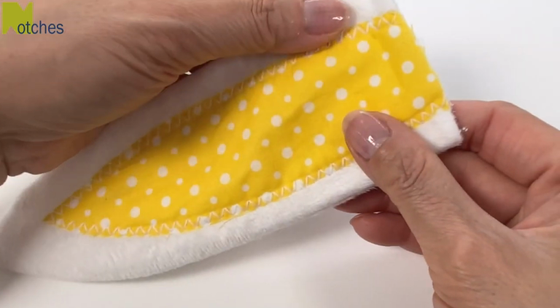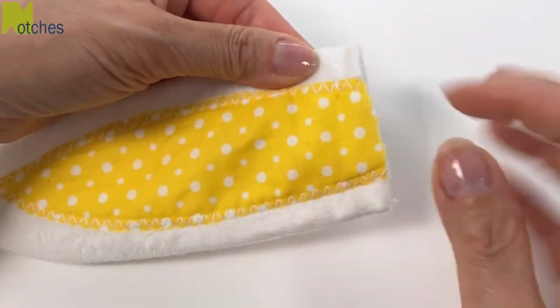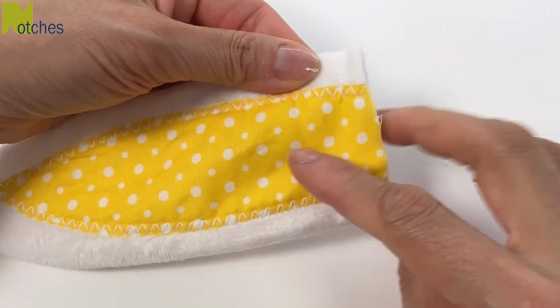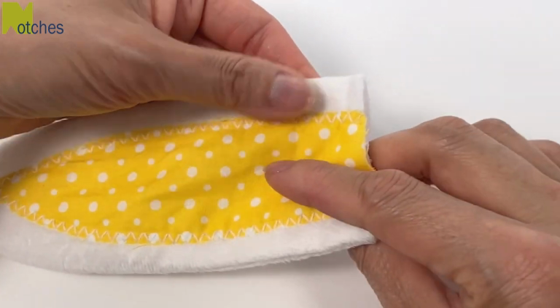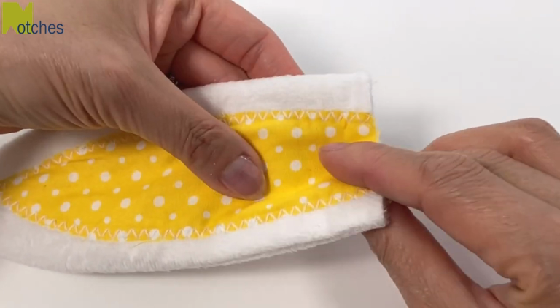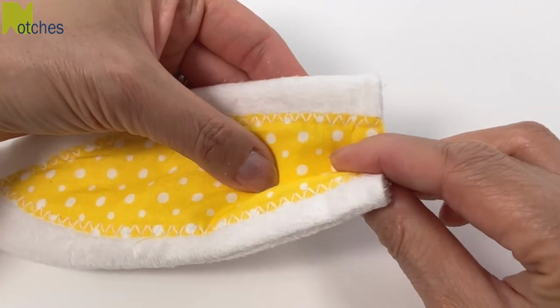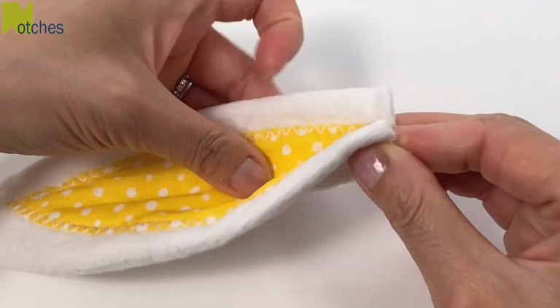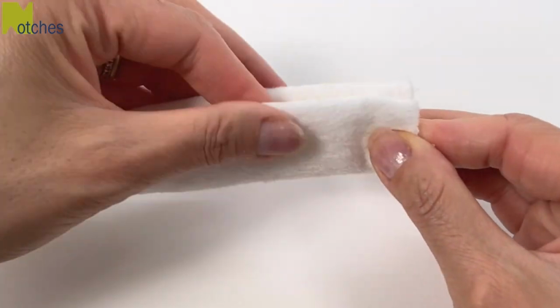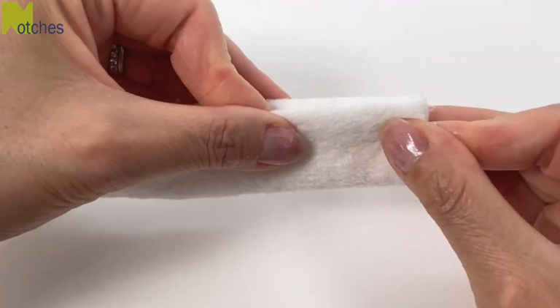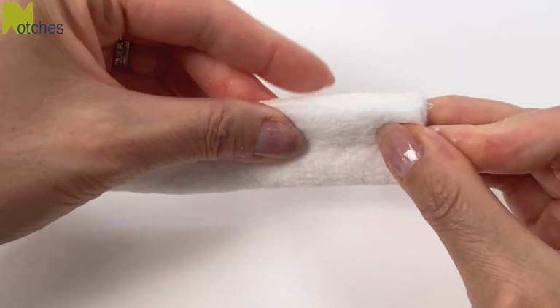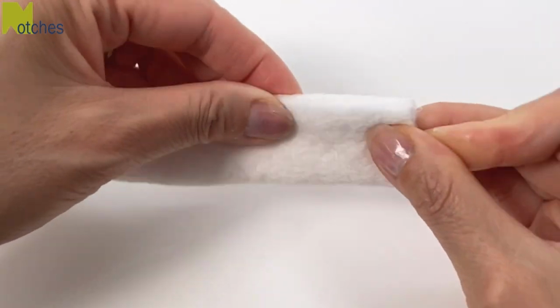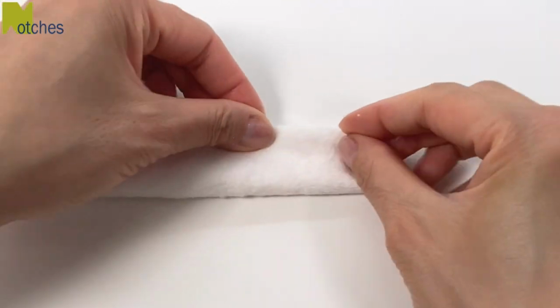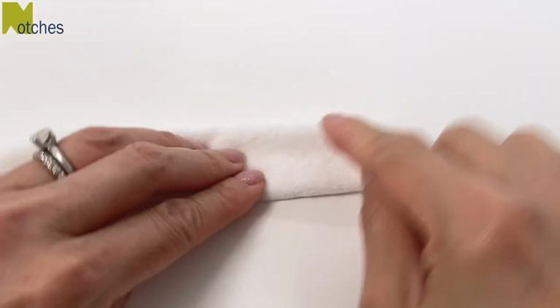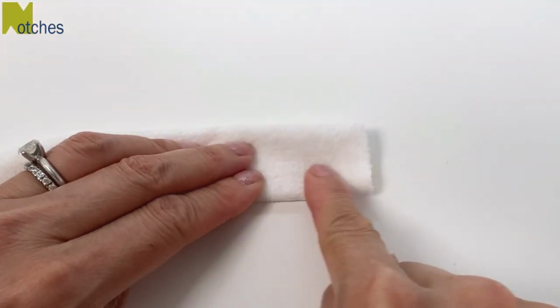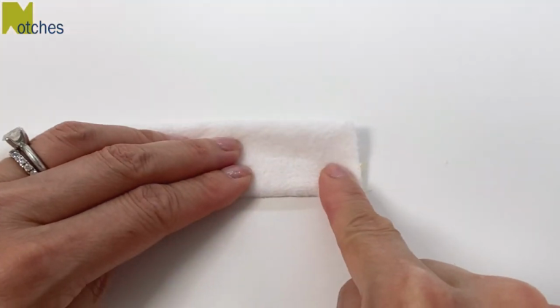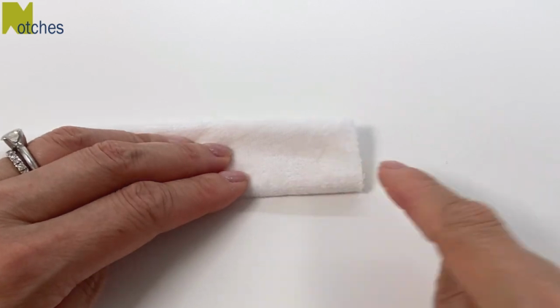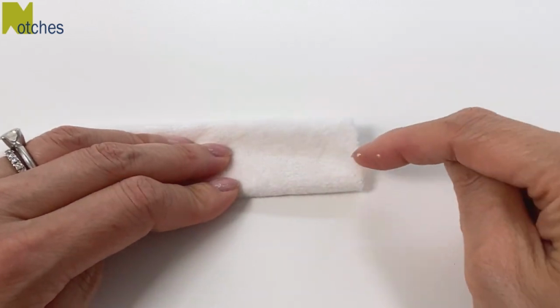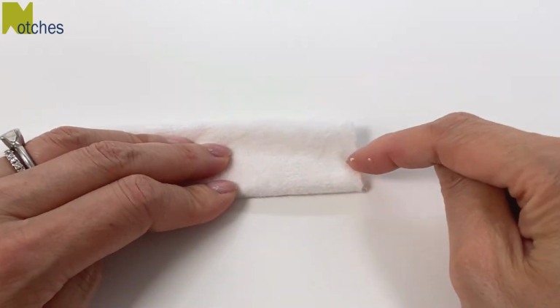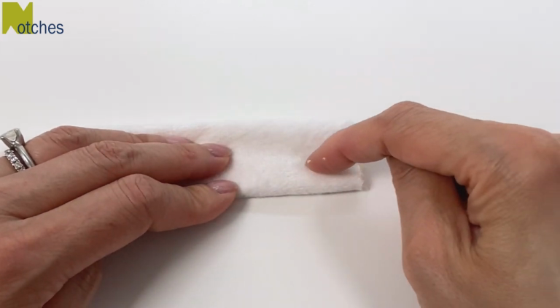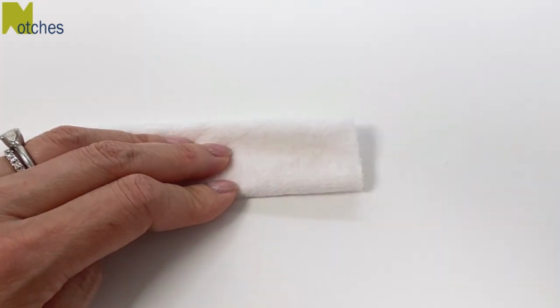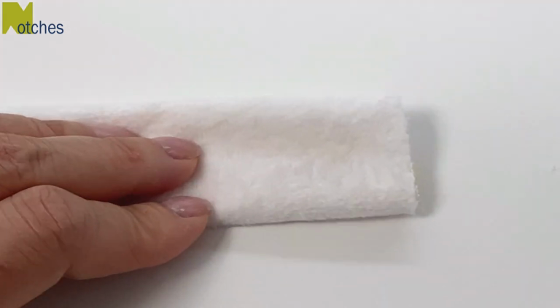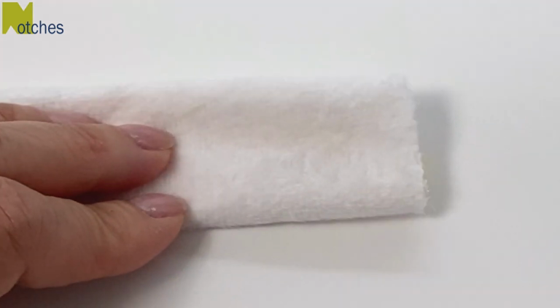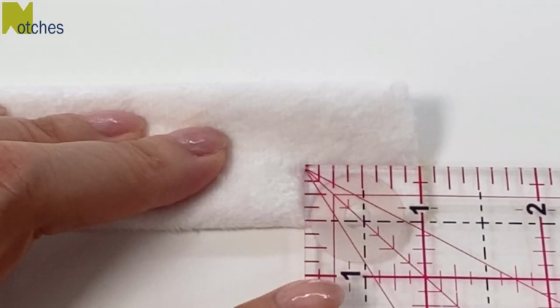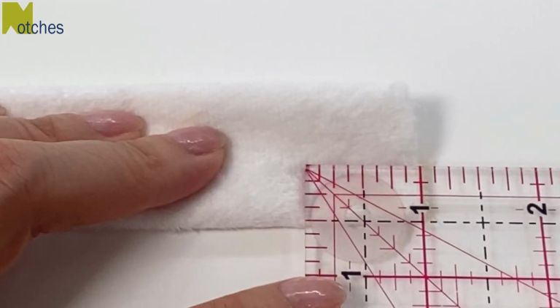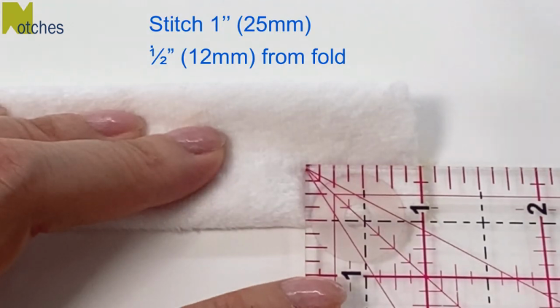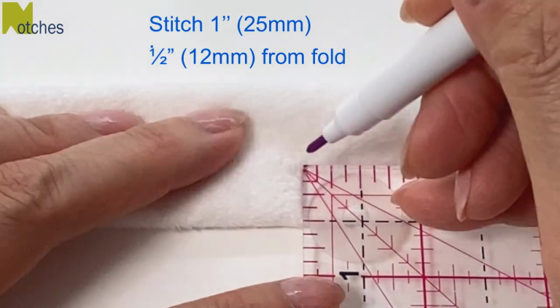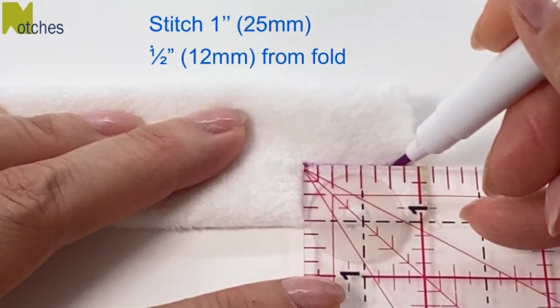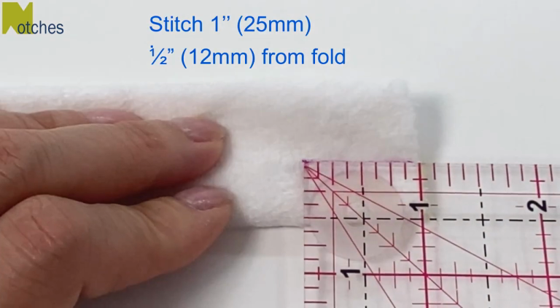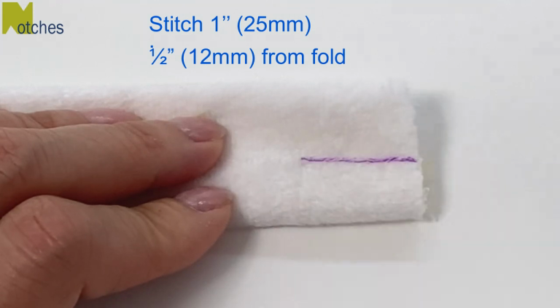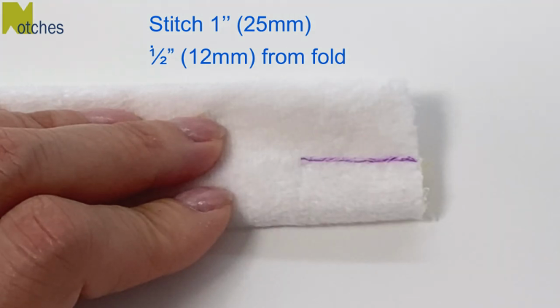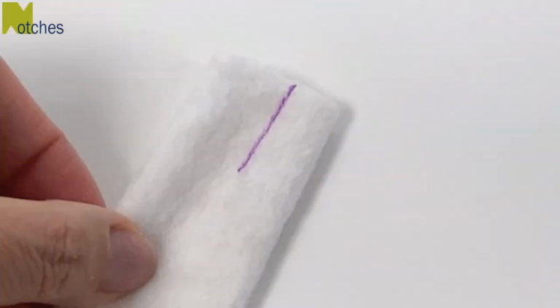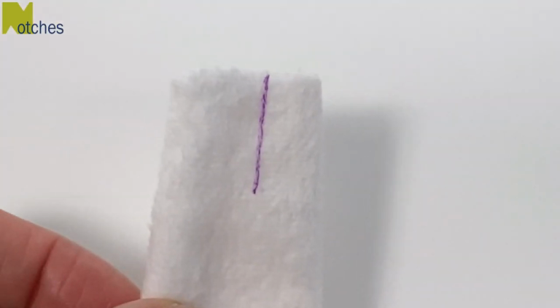Turn the ears right side out and use something like a knitting needle to gently push the point out. On the other ear, pull on both ends of the thread to get a nice point and then you can just easily remove the thread. Making sure that the fabric is flat, fold the bottom in half with the inner ear together. For both ears, stitch one inch down through all the layers, half an inch from the fold, back tacking at the start and finish.